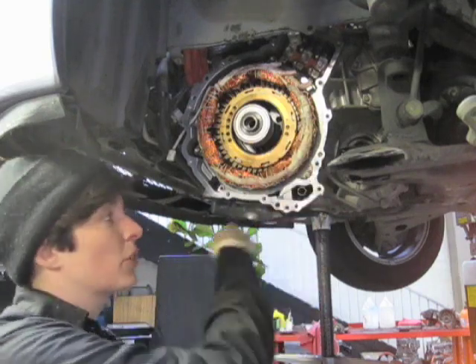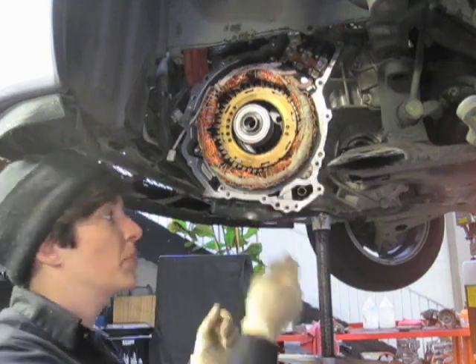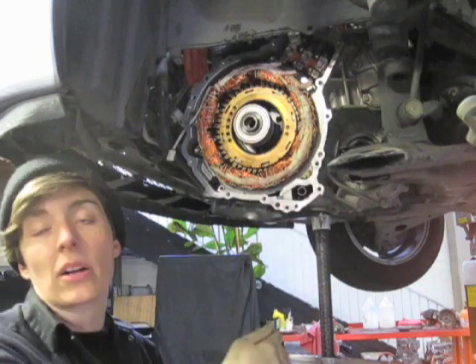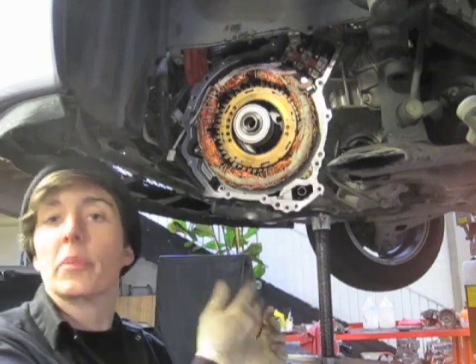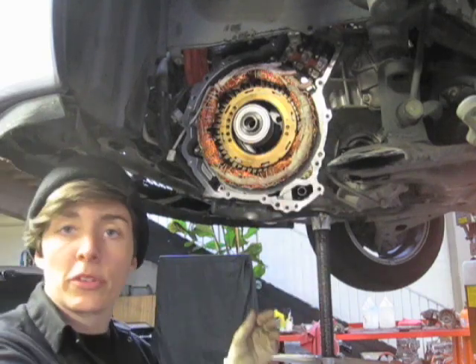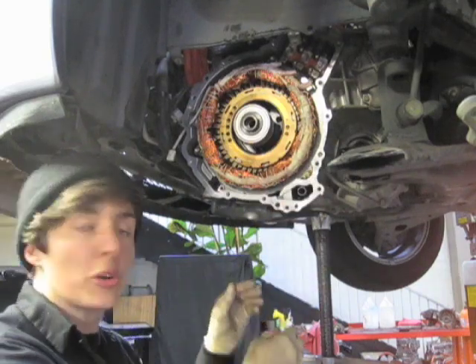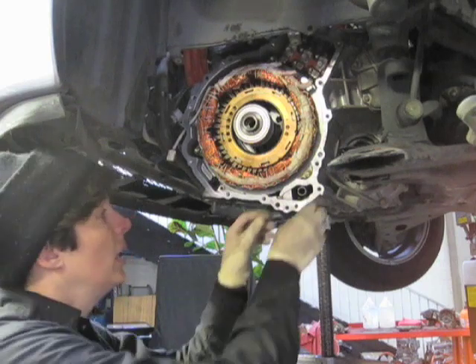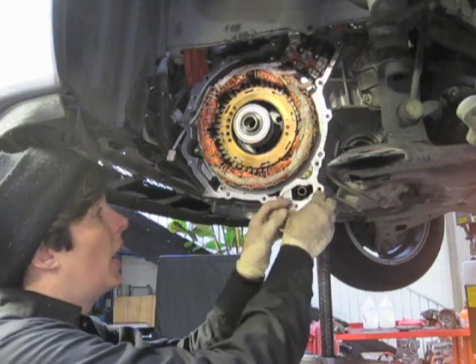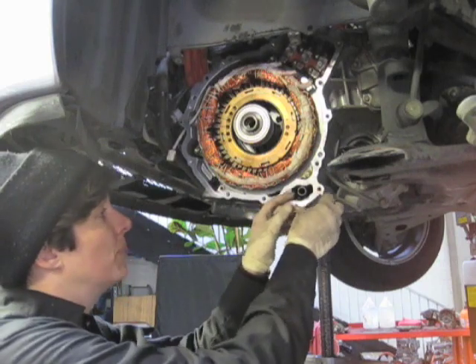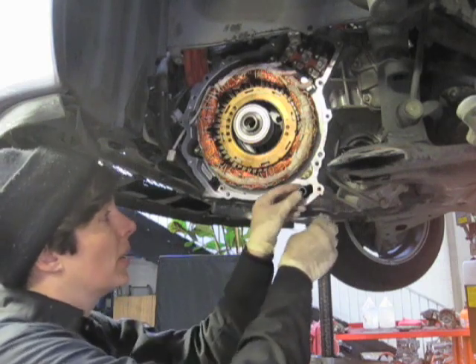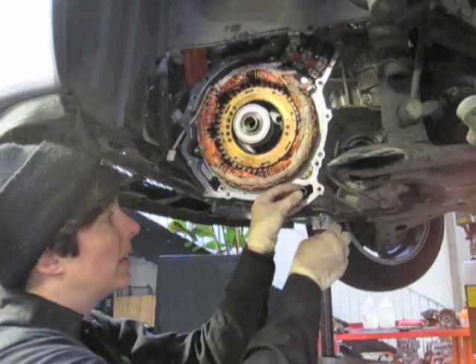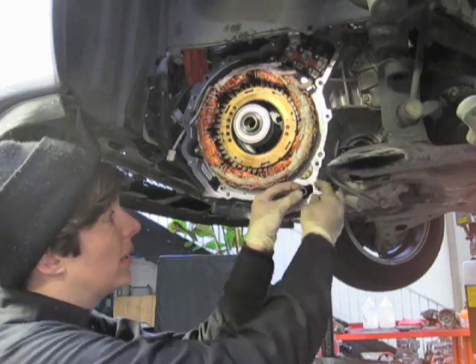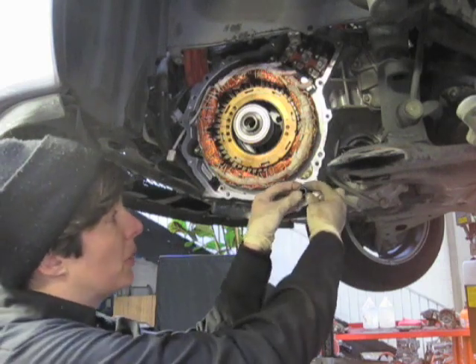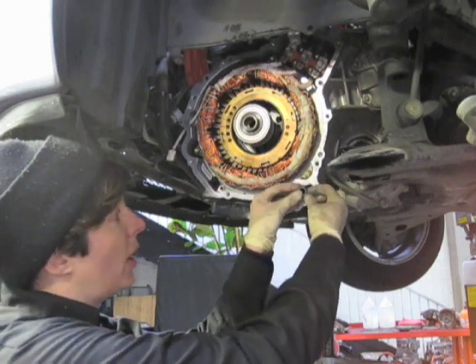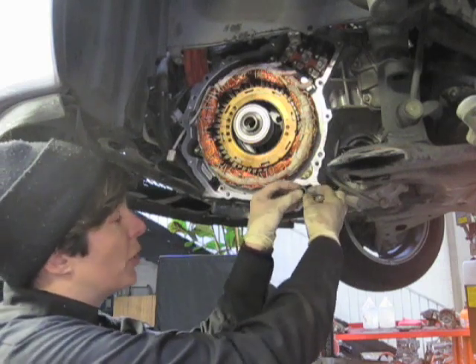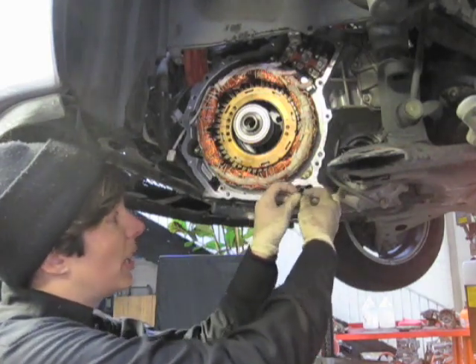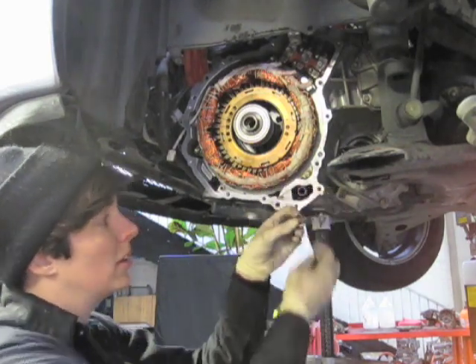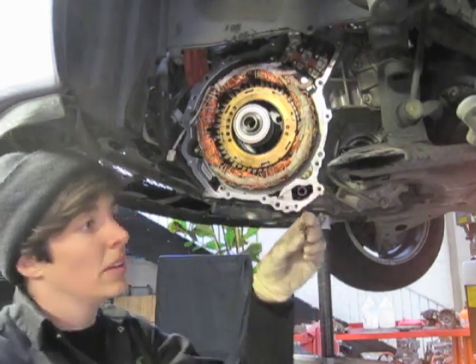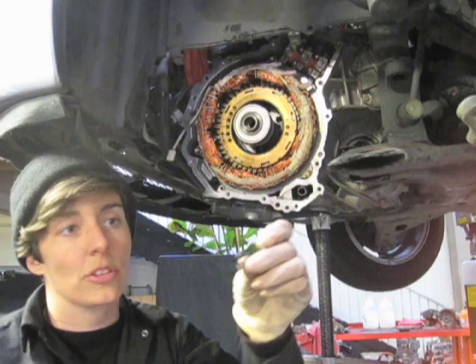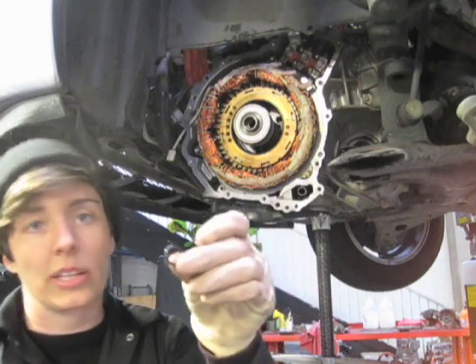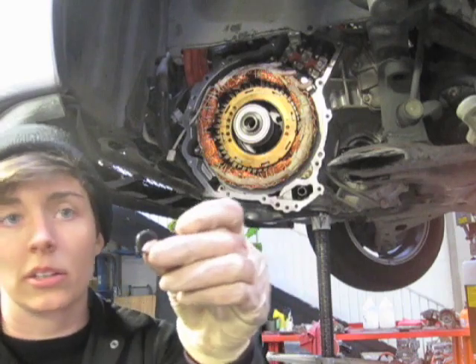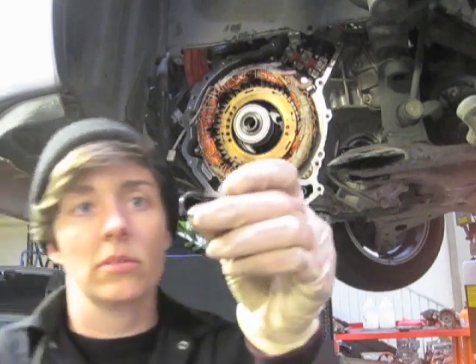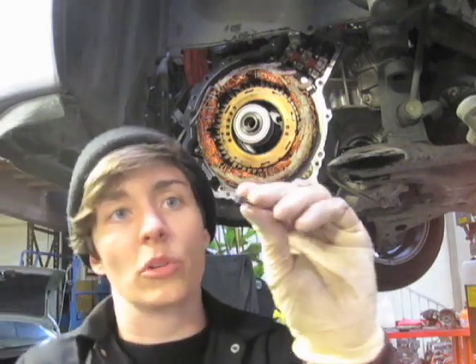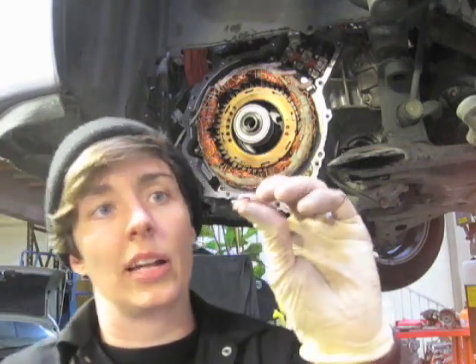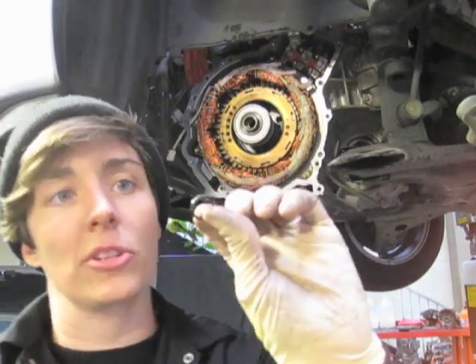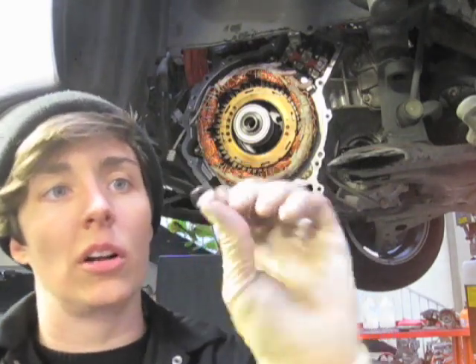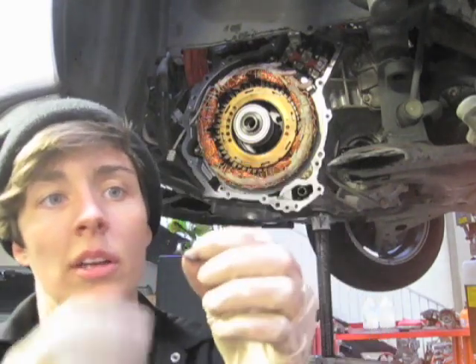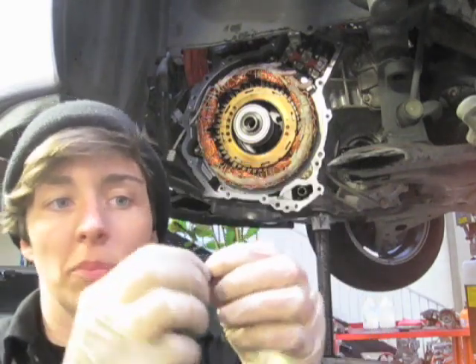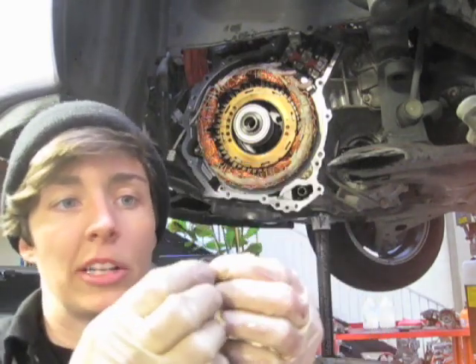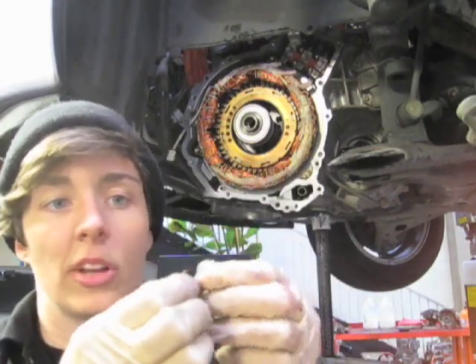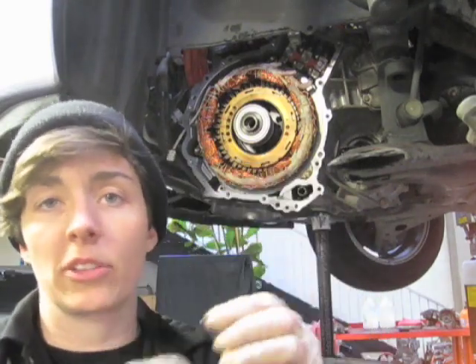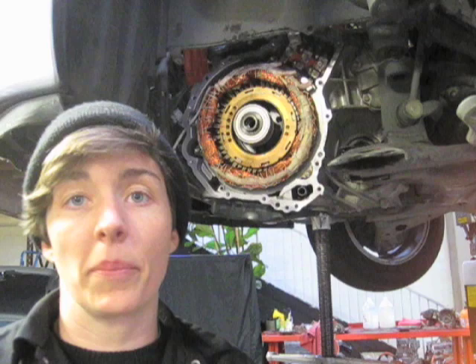So when you put it back on, you want to make sure you have a fresh O-ring. I can pull this off and show you that it's just a regular O-ring — it's not damaged at all. It hasn't been pinched. It hasn't been compromised.